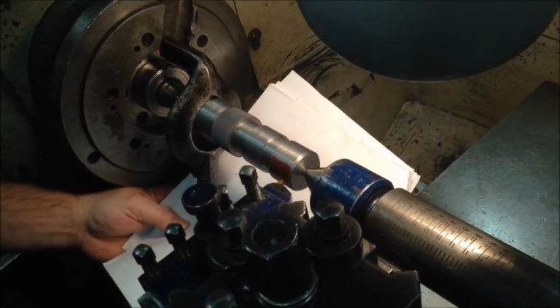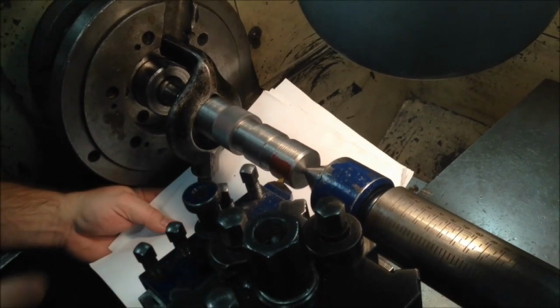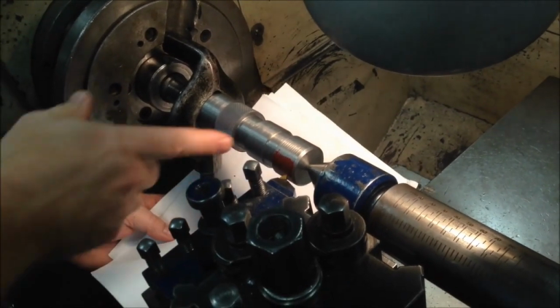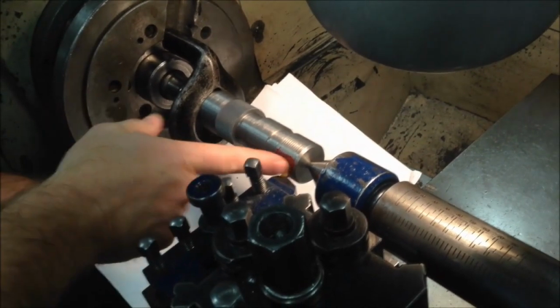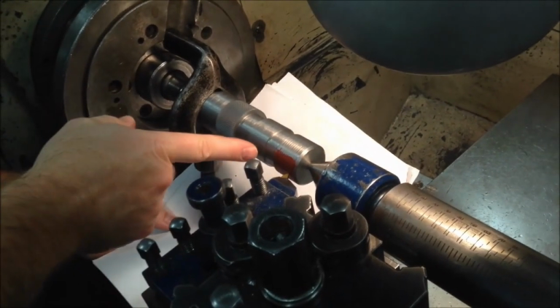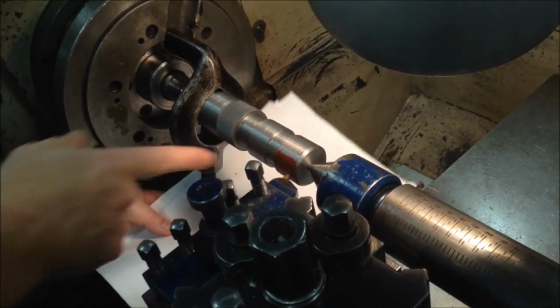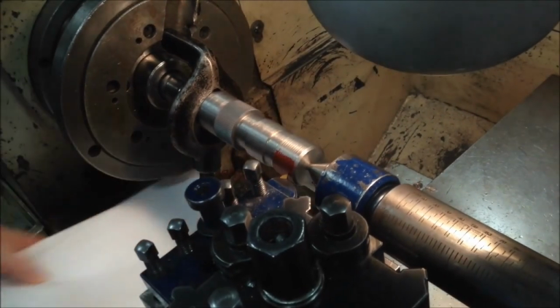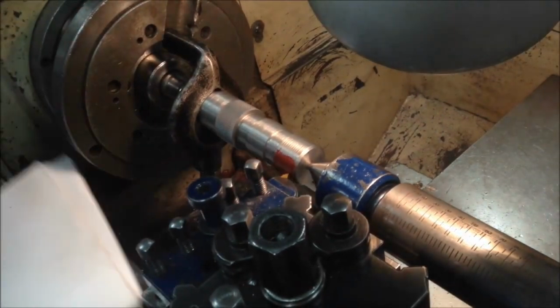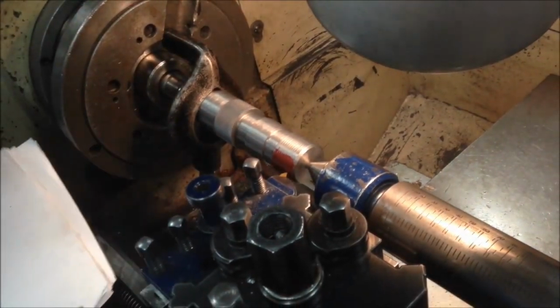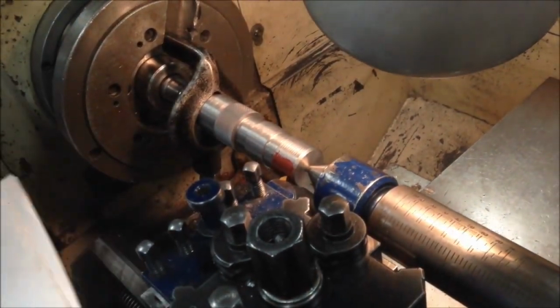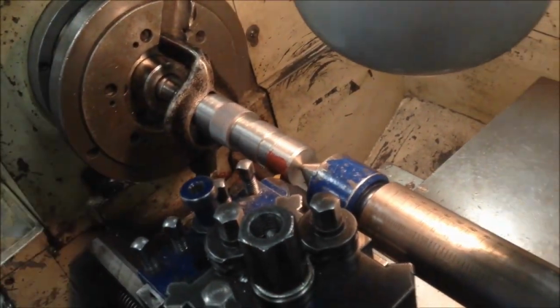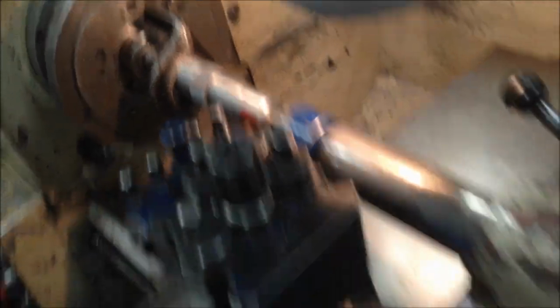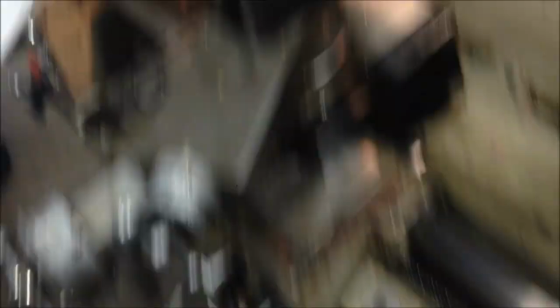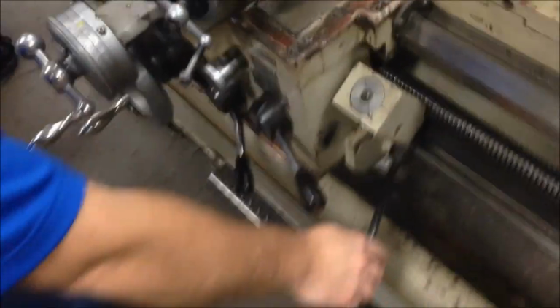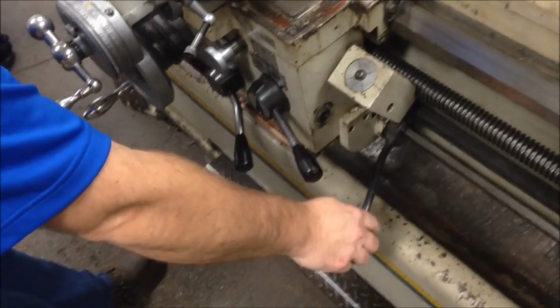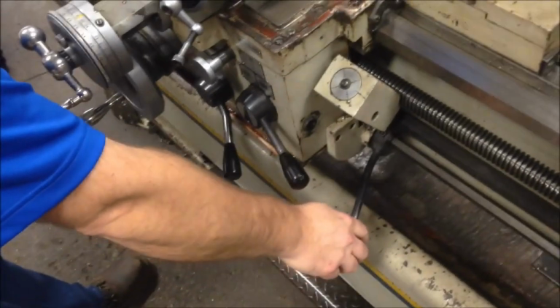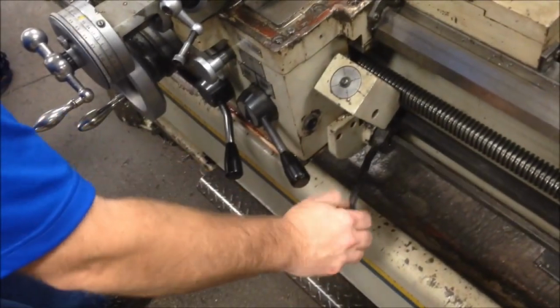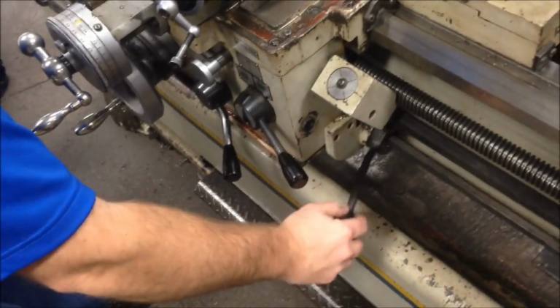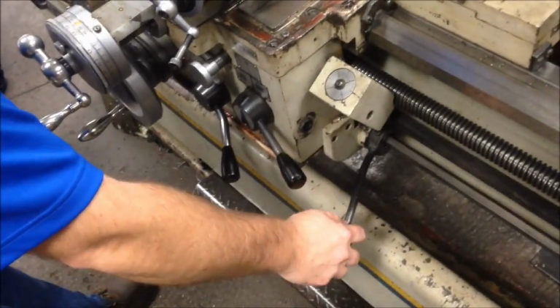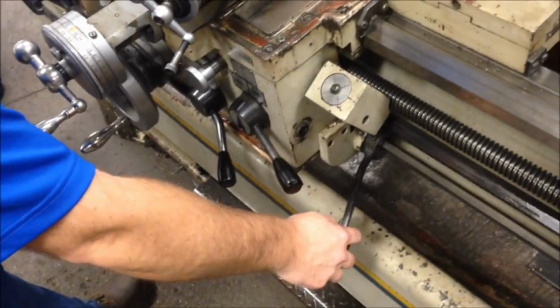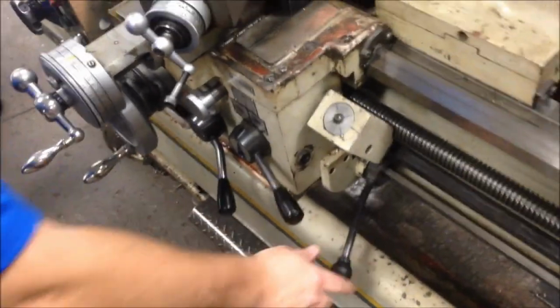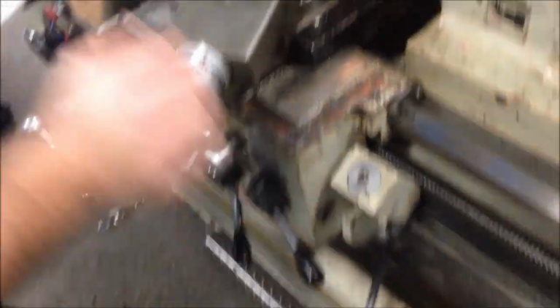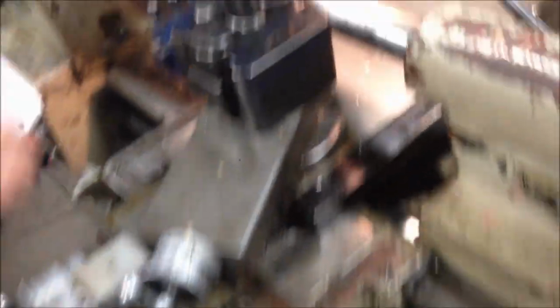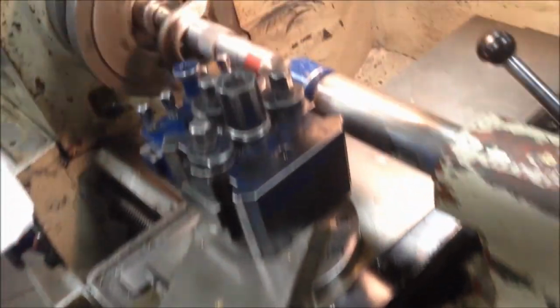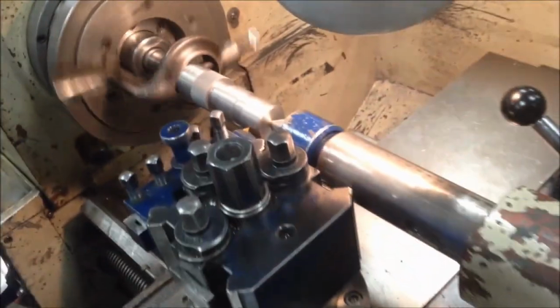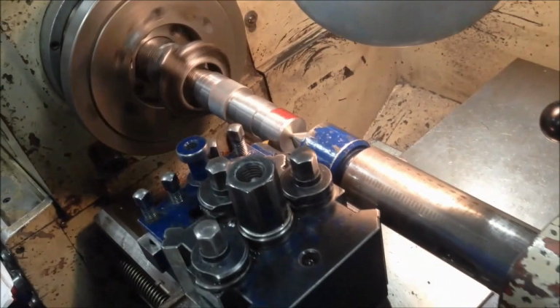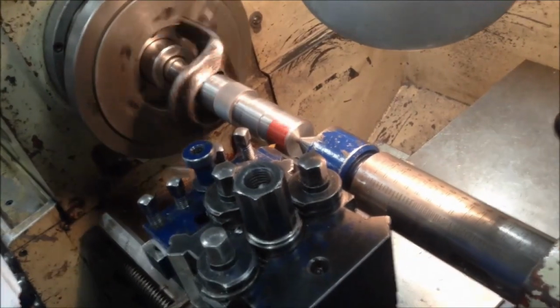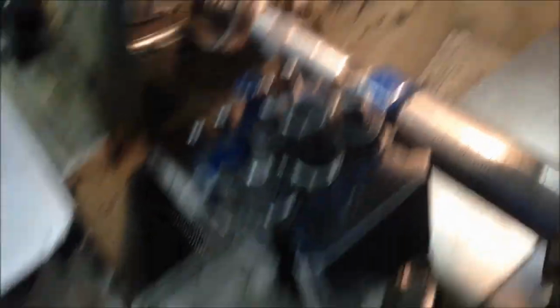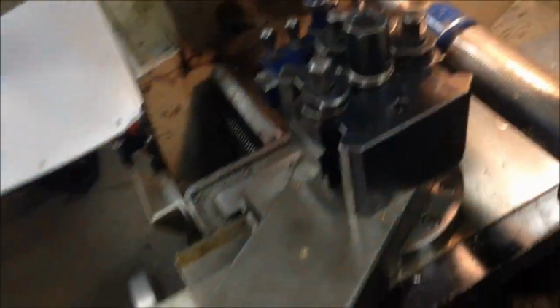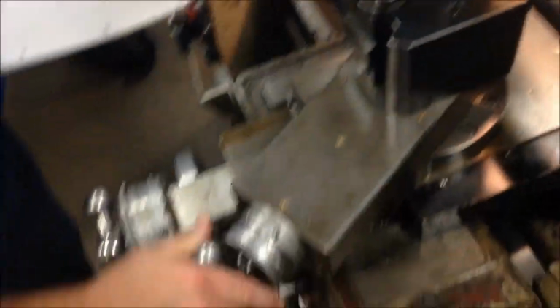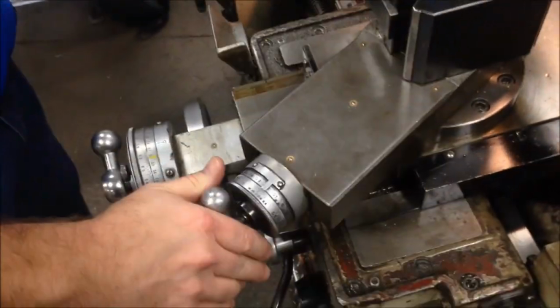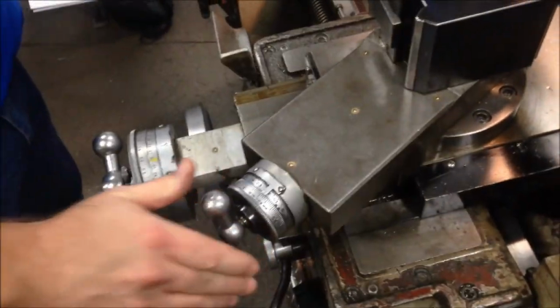Chasing a thread is basically cutting an external thread in the same pattern of an existing thread. This method is probably the most difficult and most accurate way of repairing a thread.